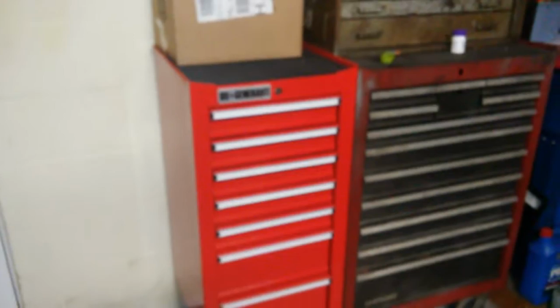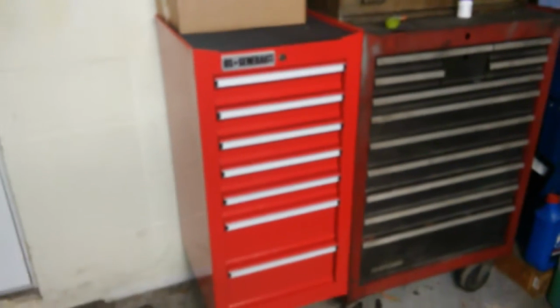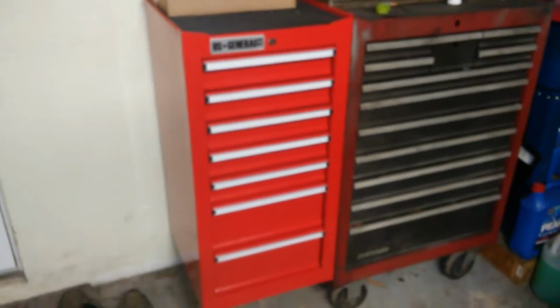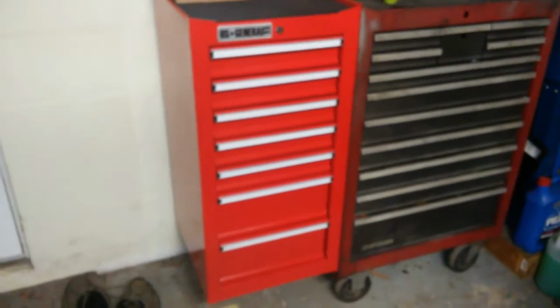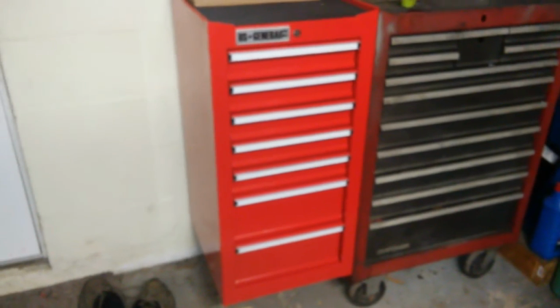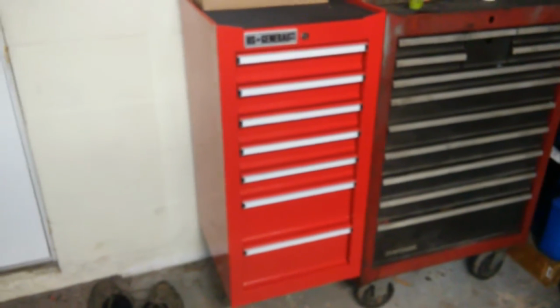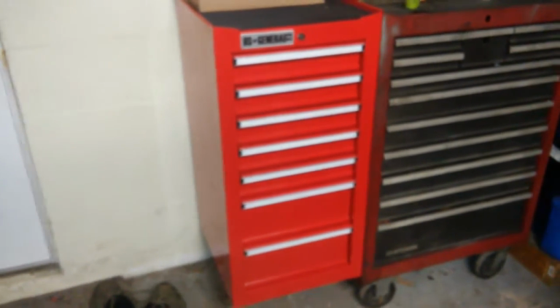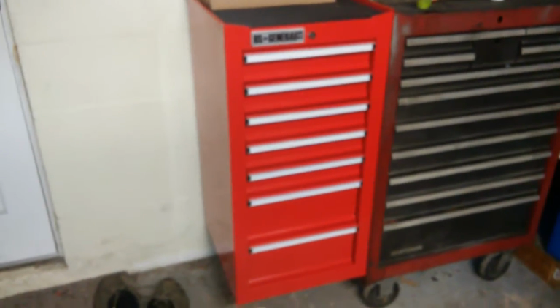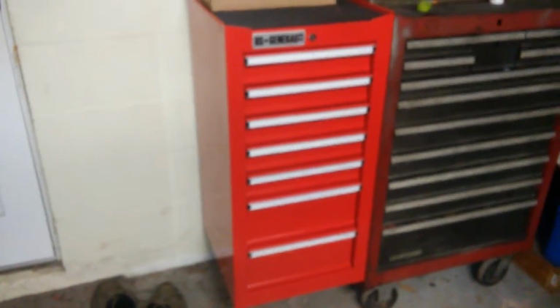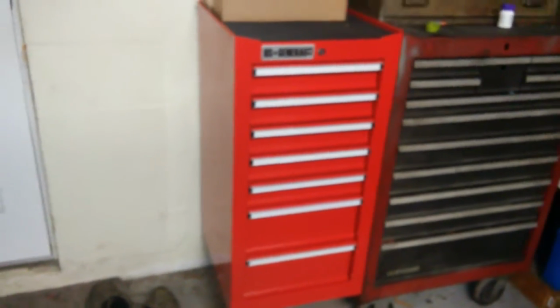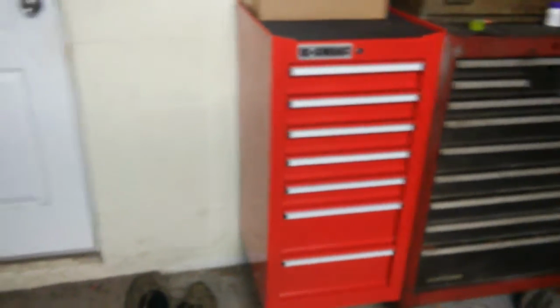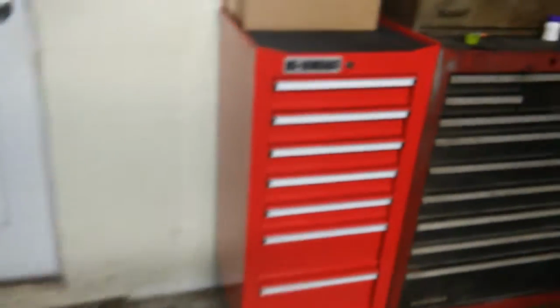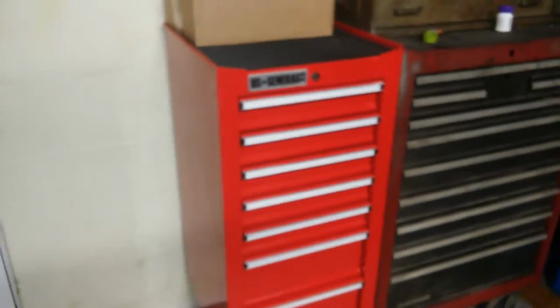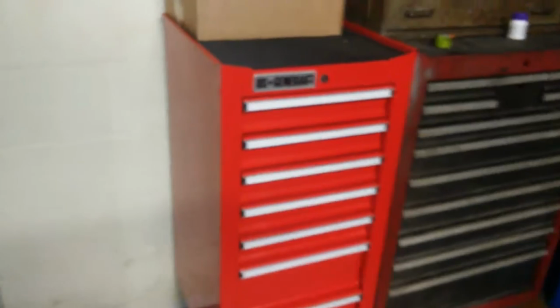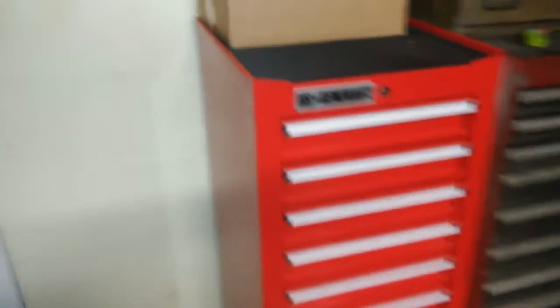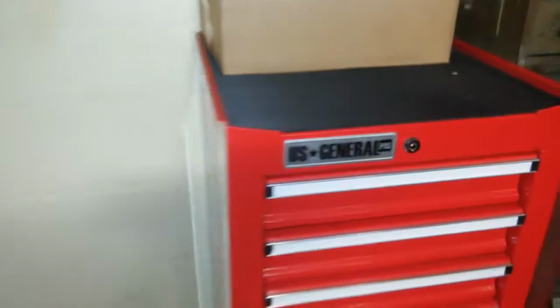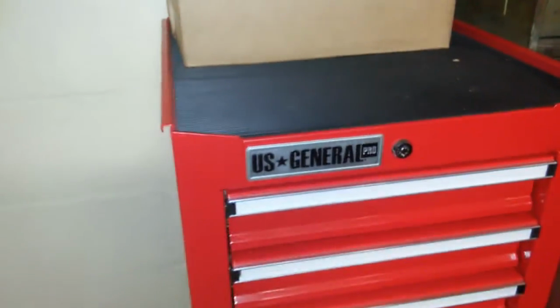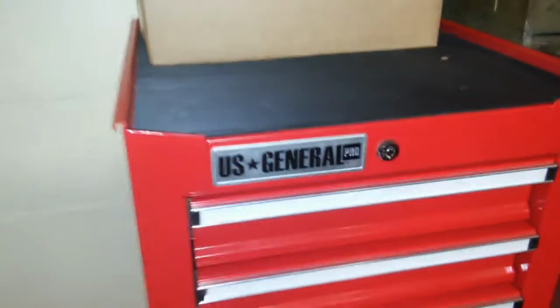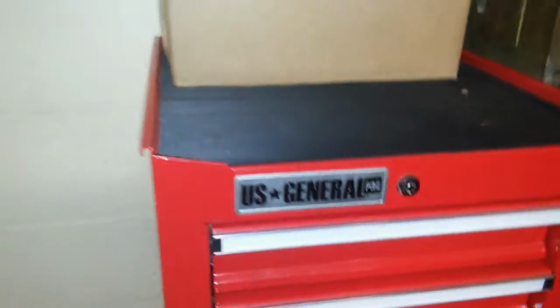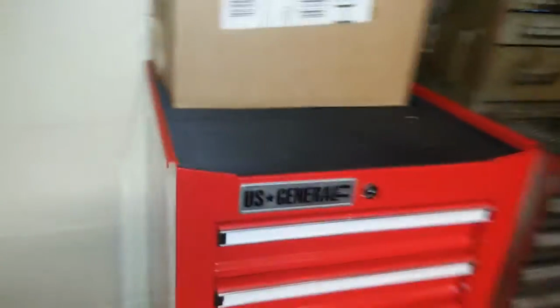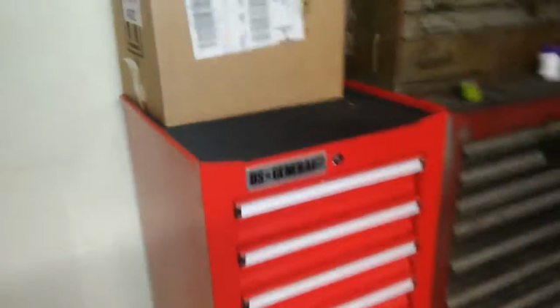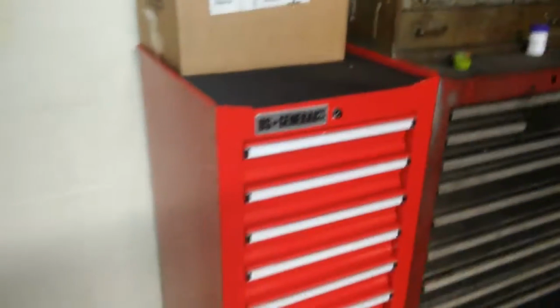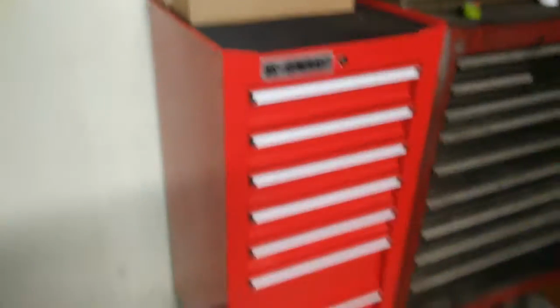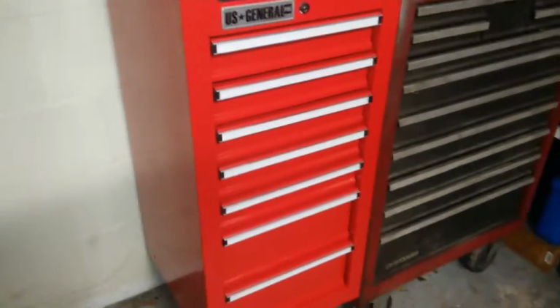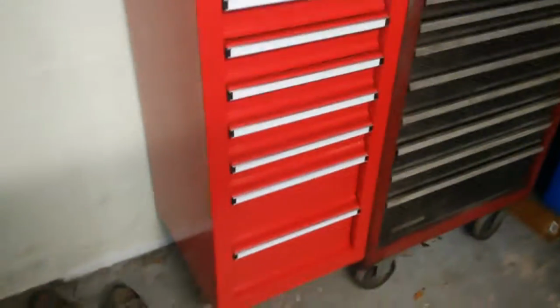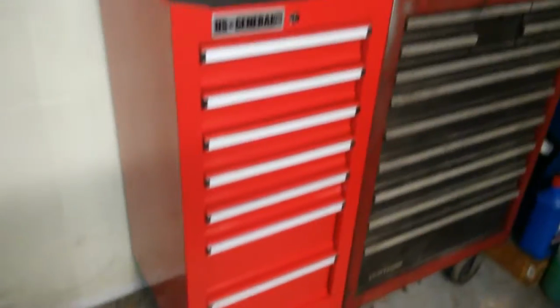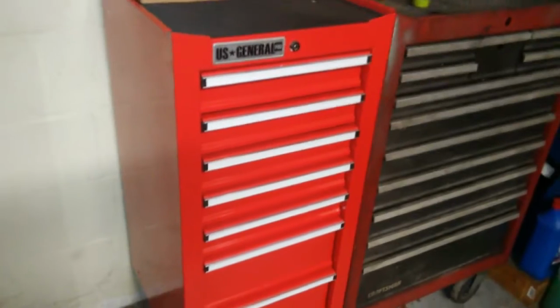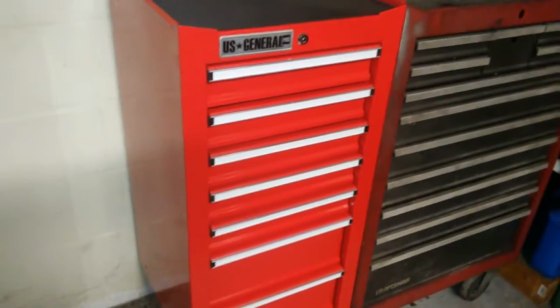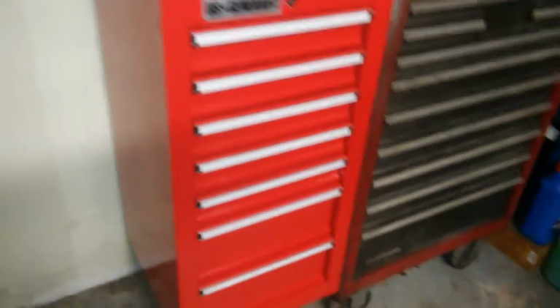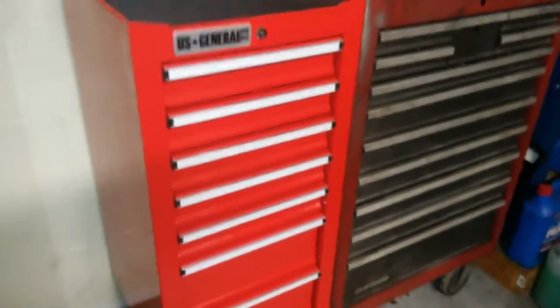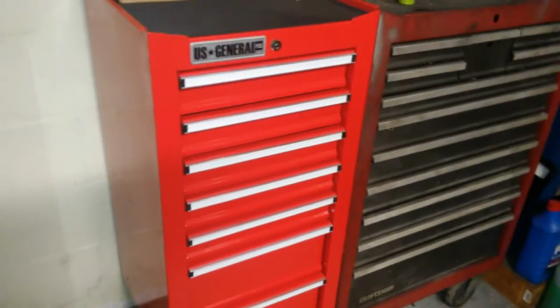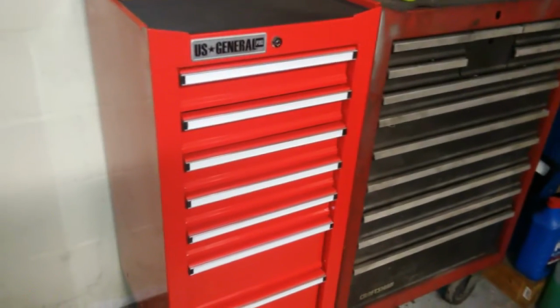I'm going to be doing it on my side cabinet. It is a U.S. General from Harbor Freight — seven drawer, ball bearing side cabinet.